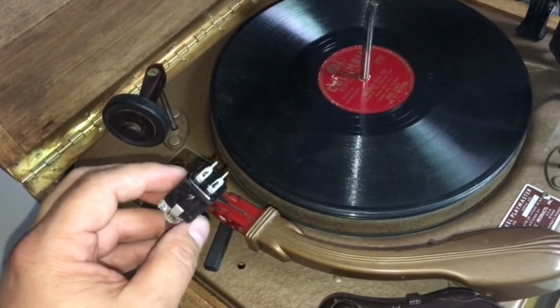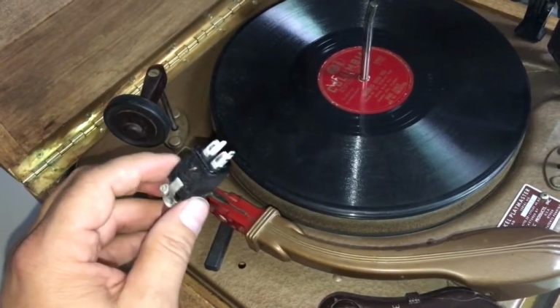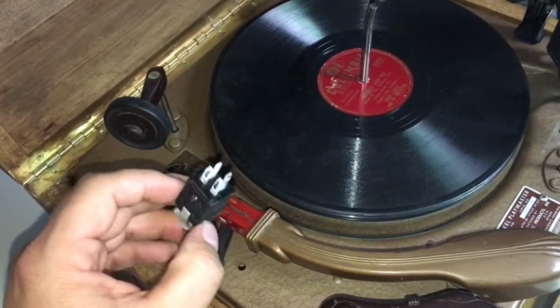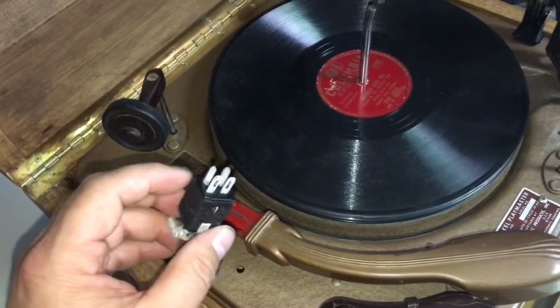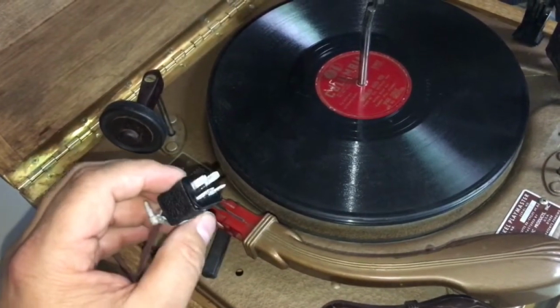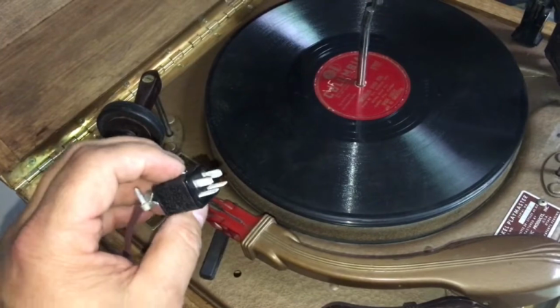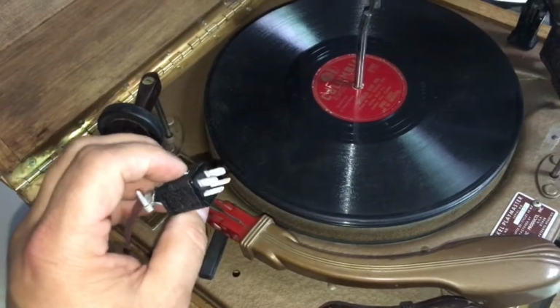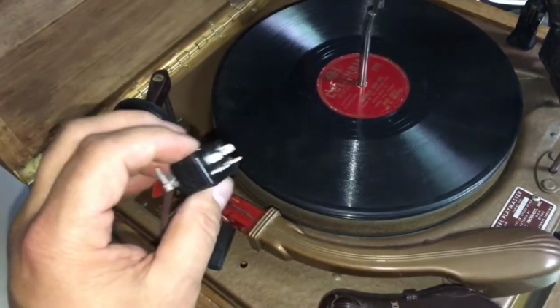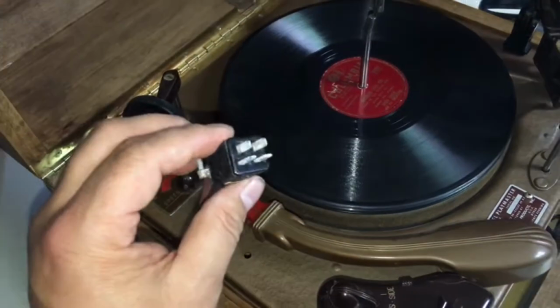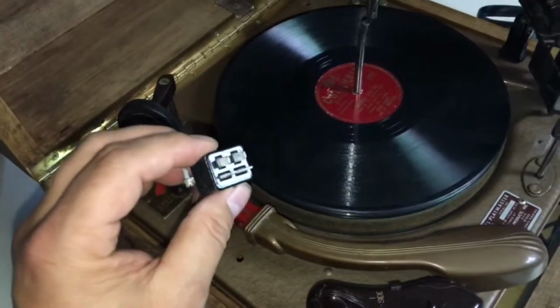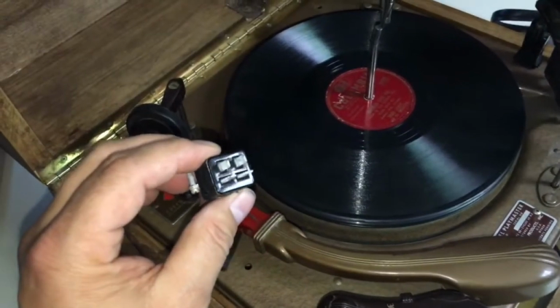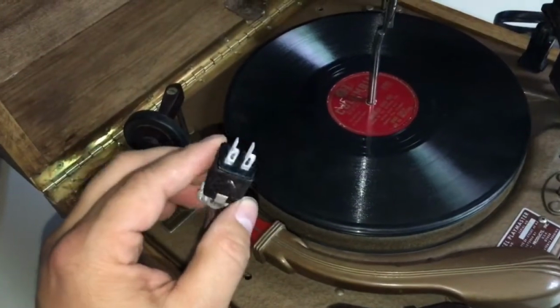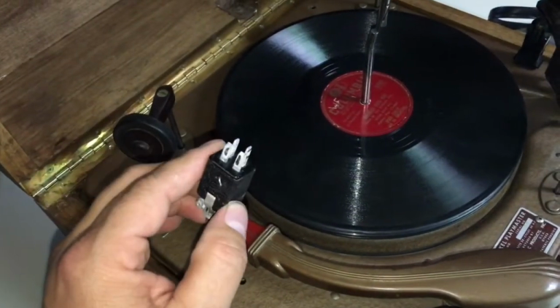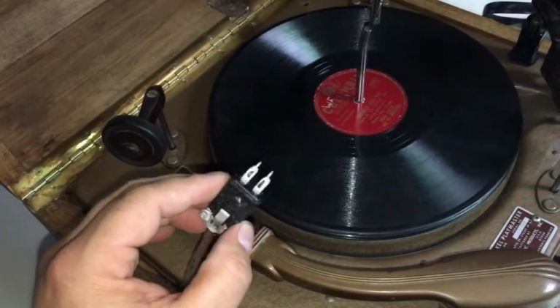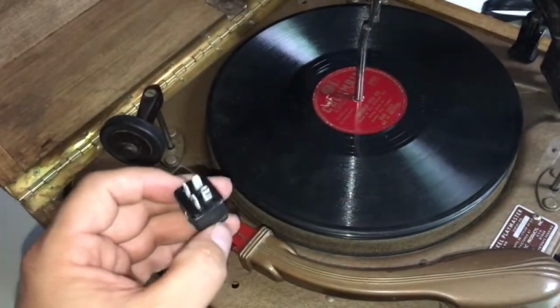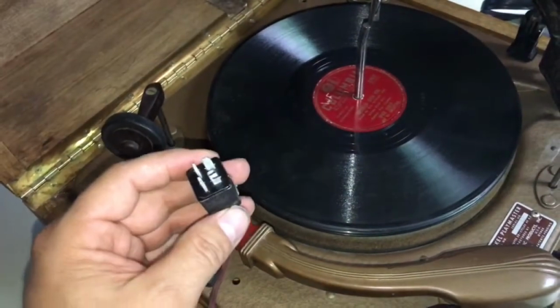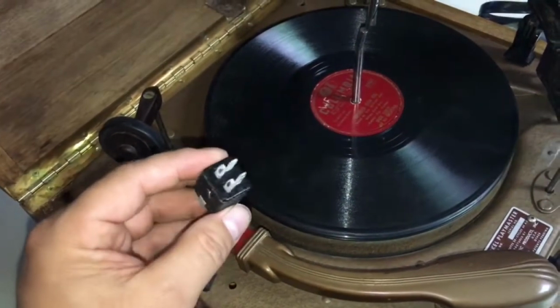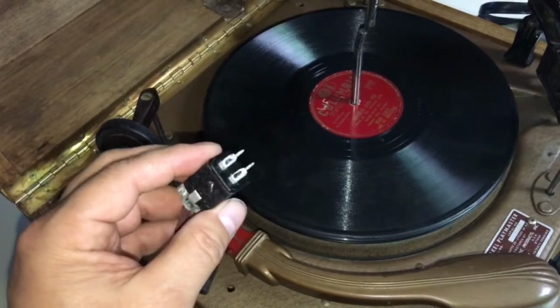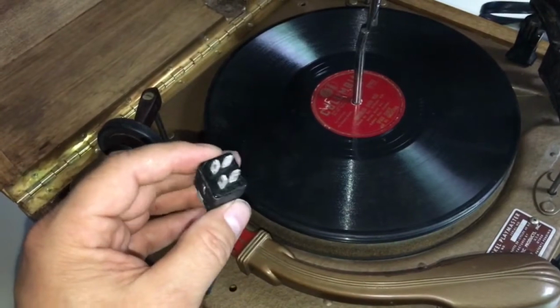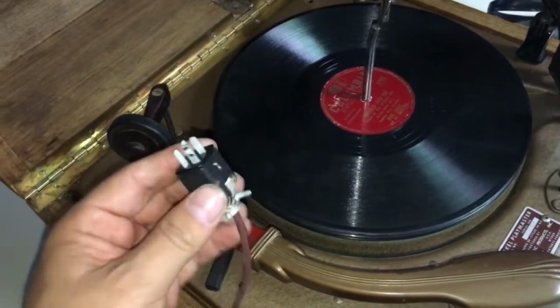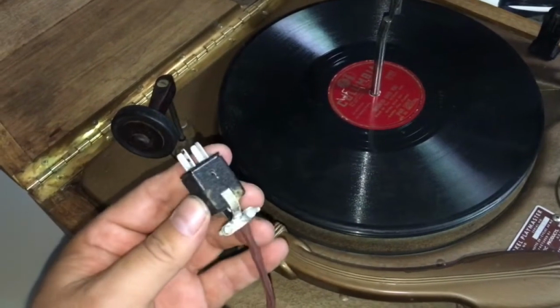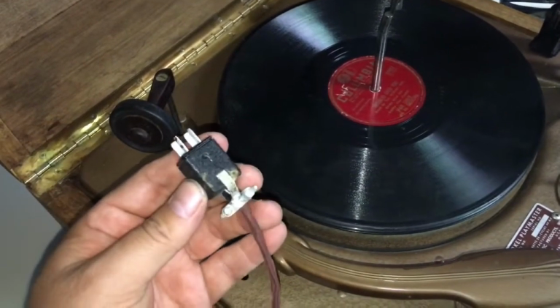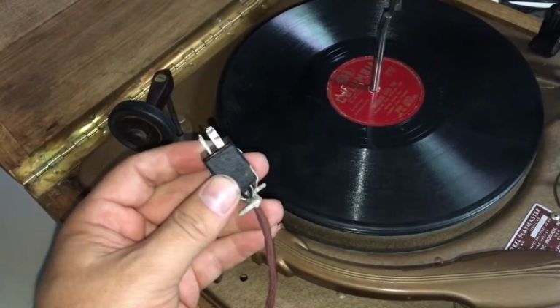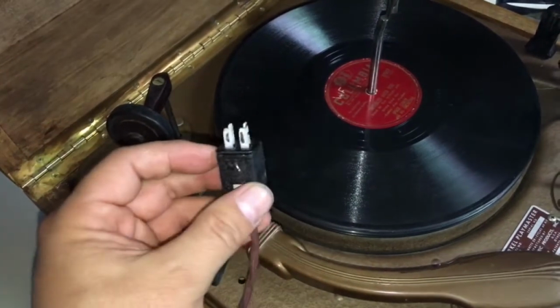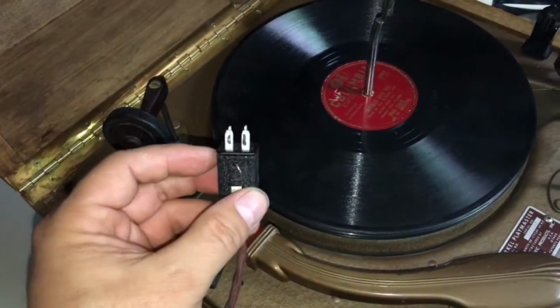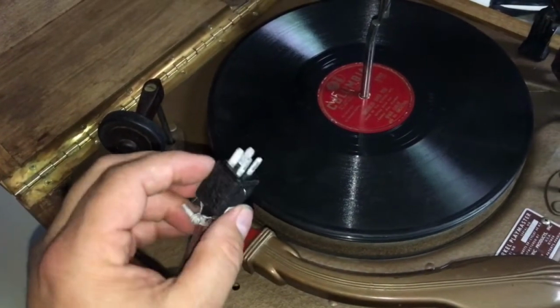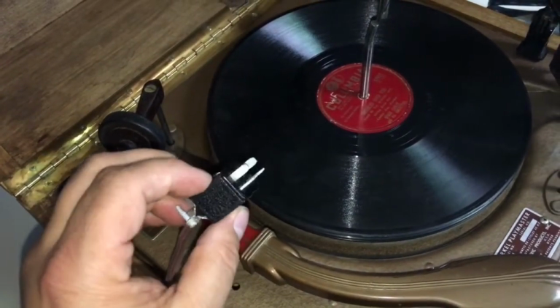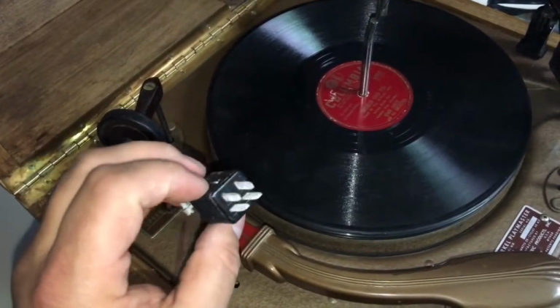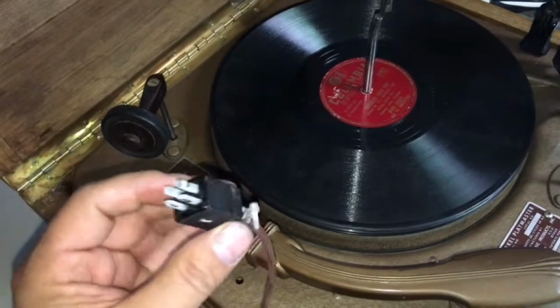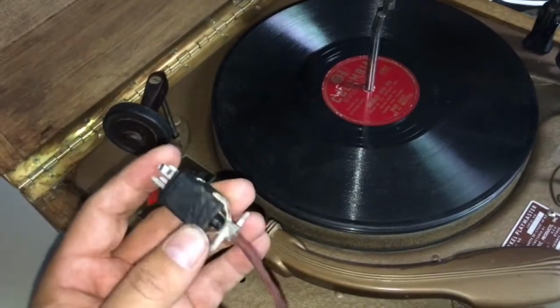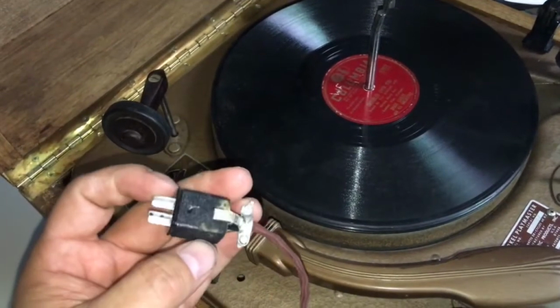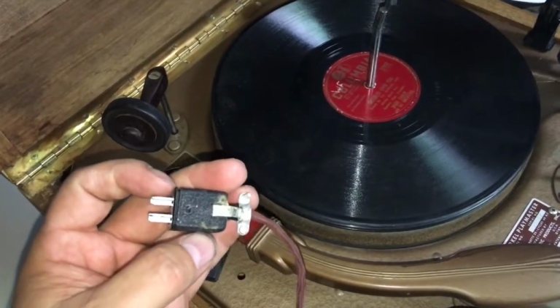Or I can plug it into a tube radio, something like that, that has a phono jack. Maybe one of you audiophile guys out there can tell me what you think and point me in the right direction.